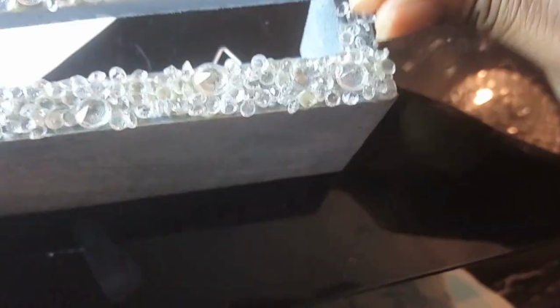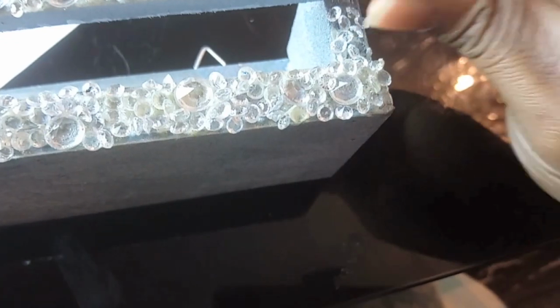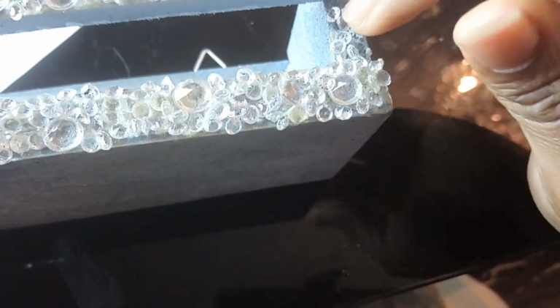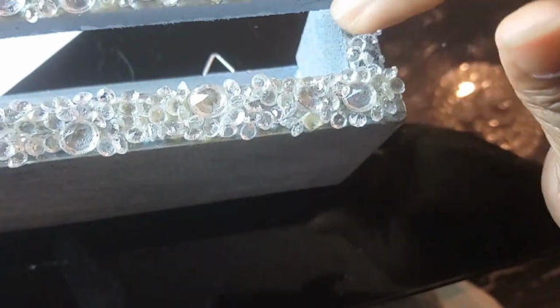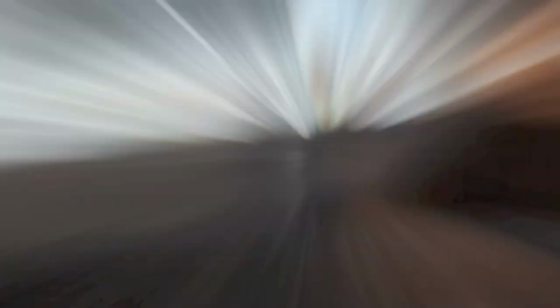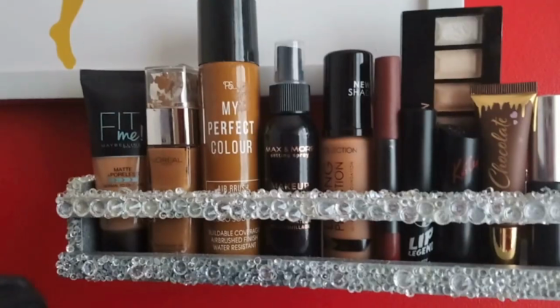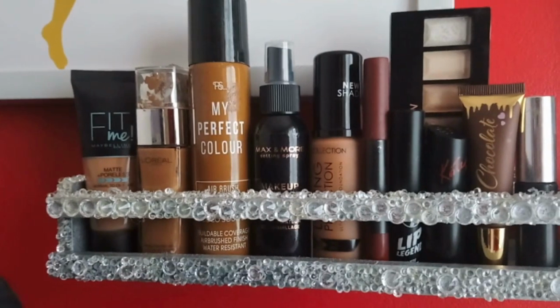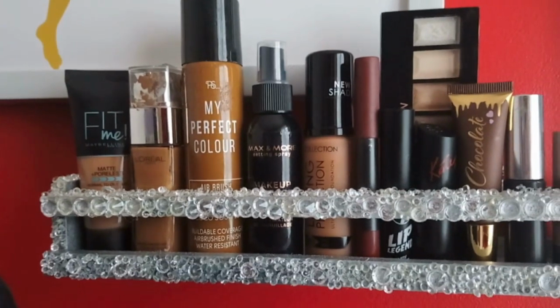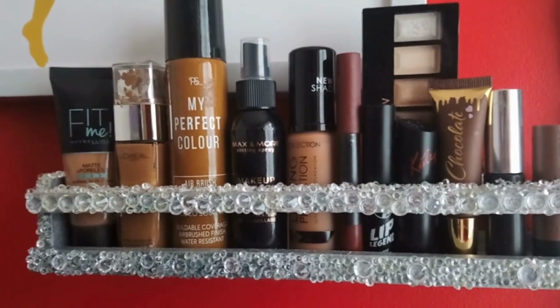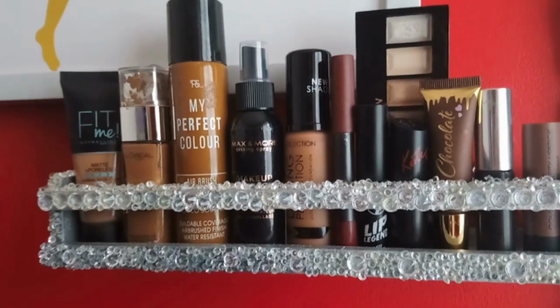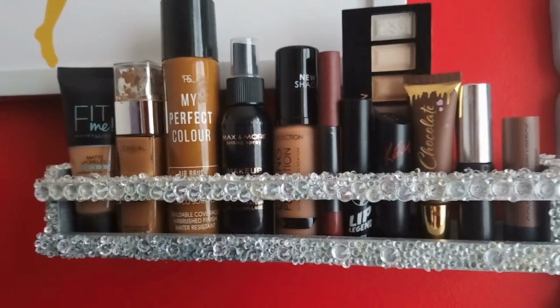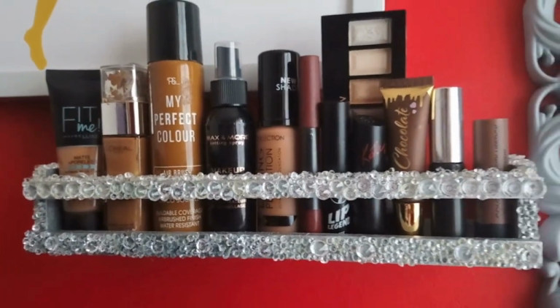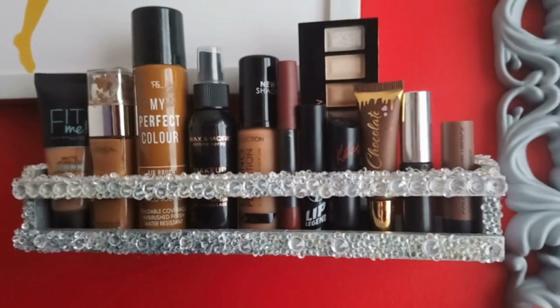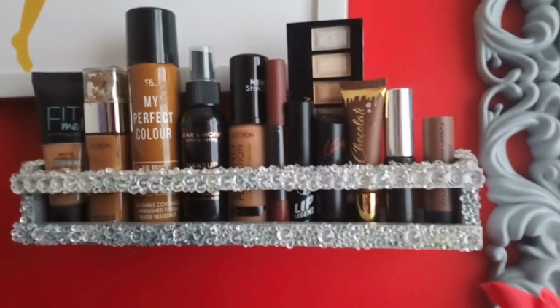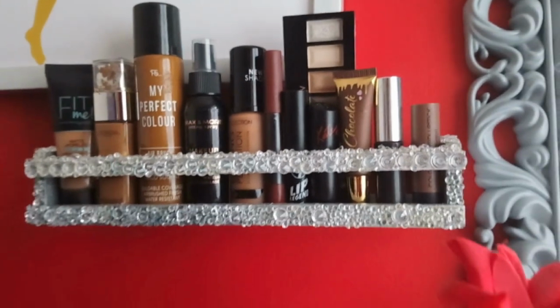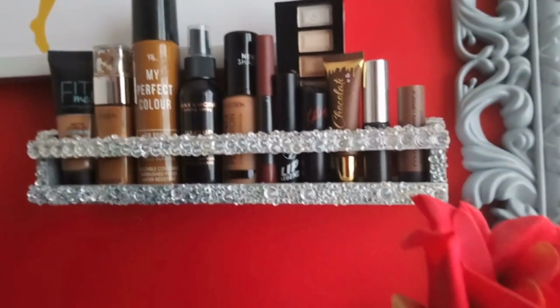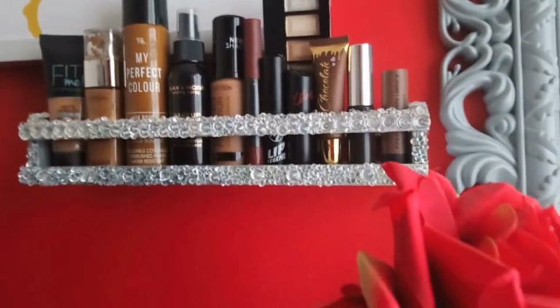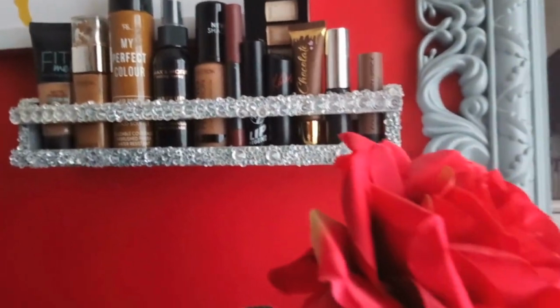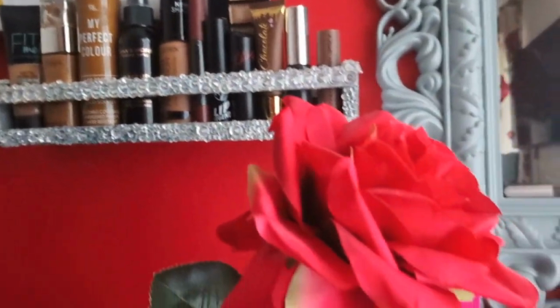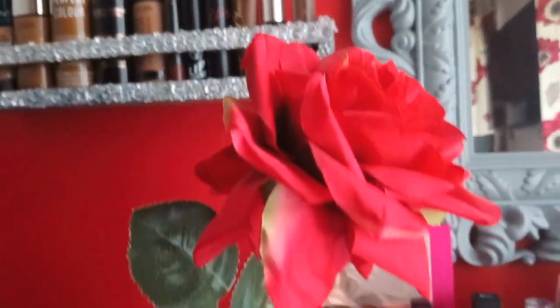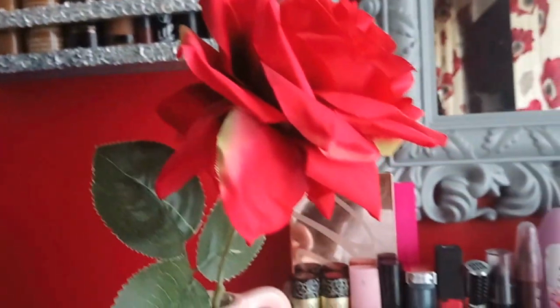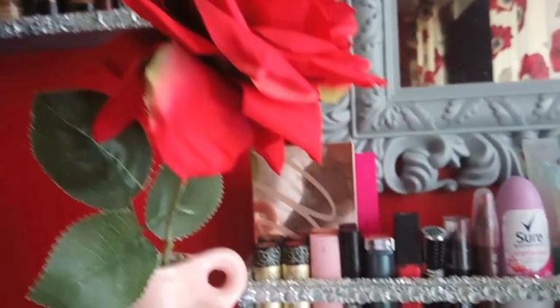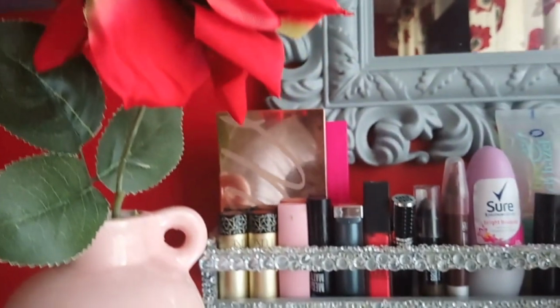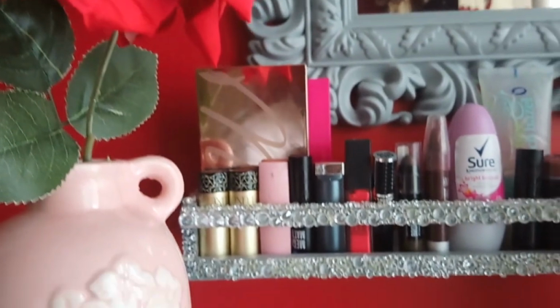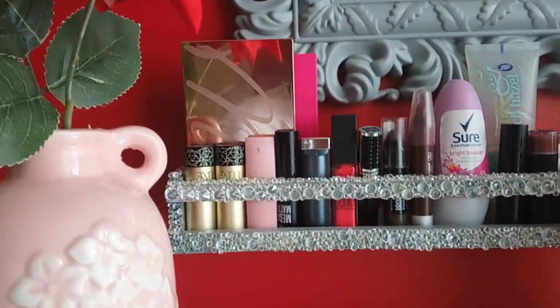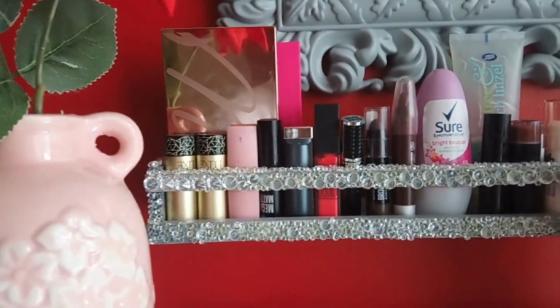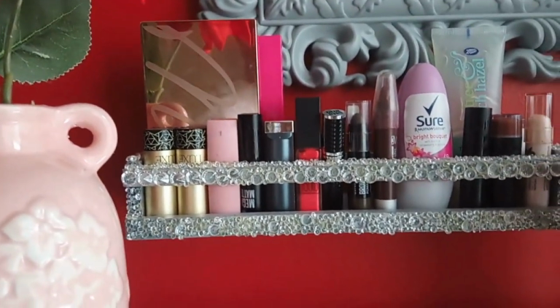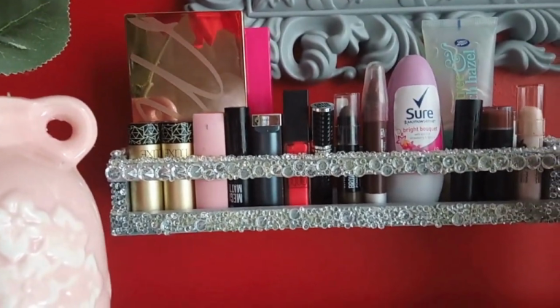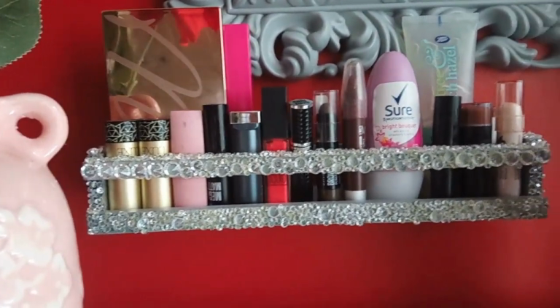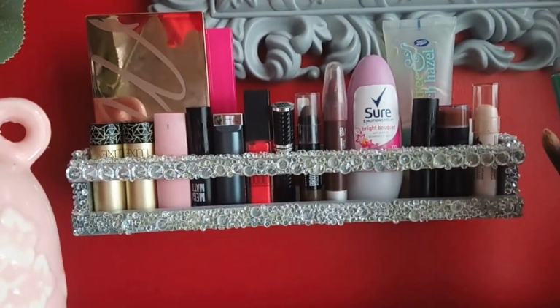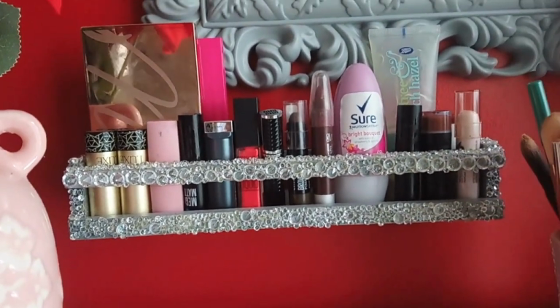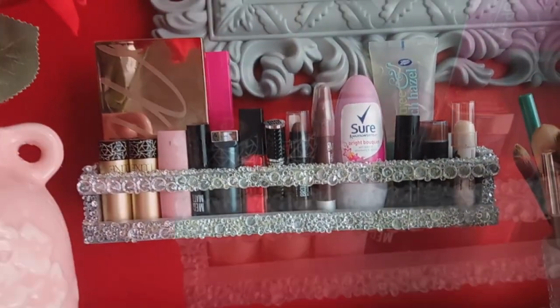After decorating, this is the final result. I just hung them up on my wall and it looks really pretty next to my dressing table. If I see more spice racks near my Poundland store I'm going to pick up more, even if they're a pound each.